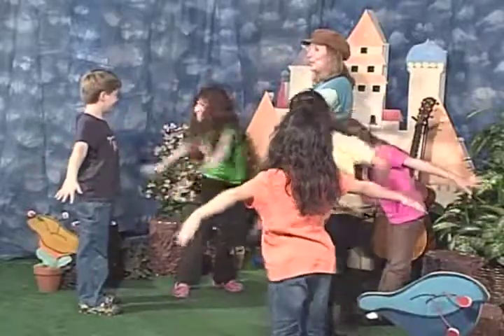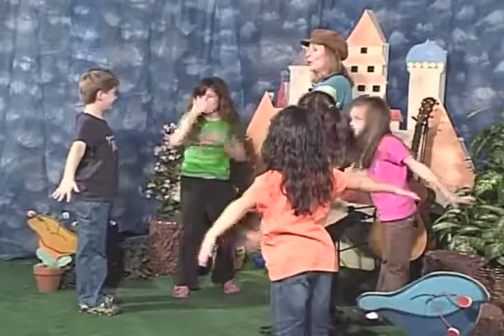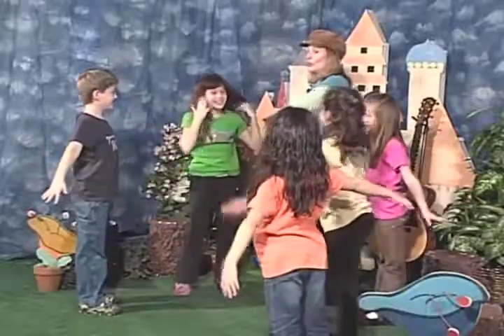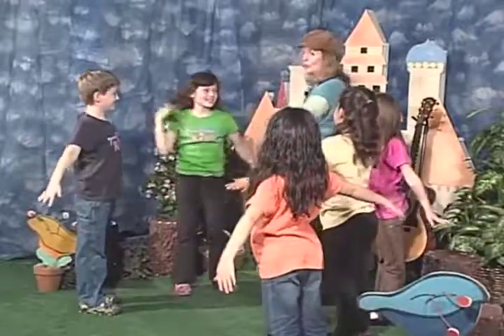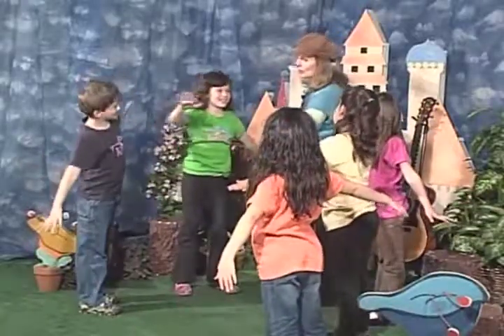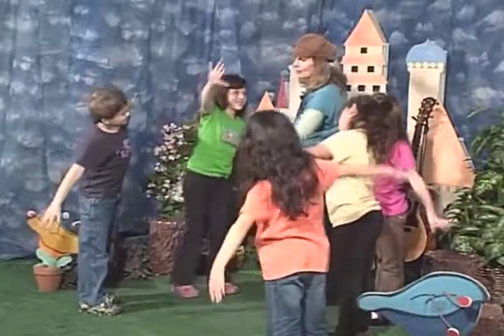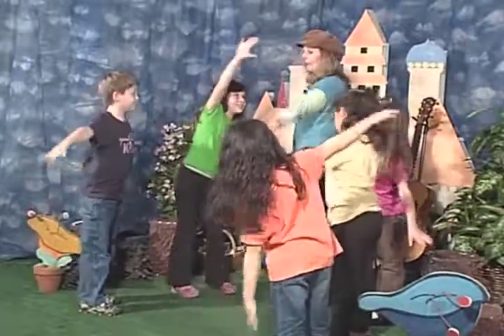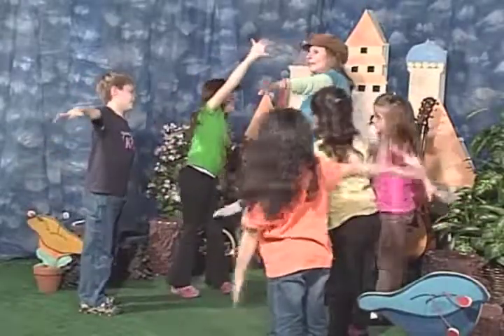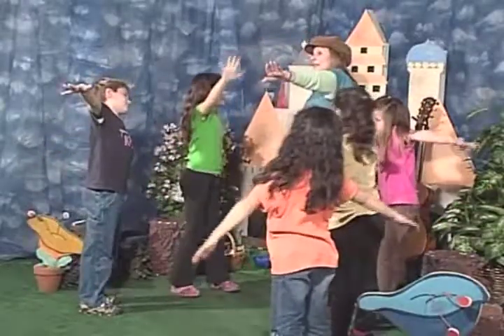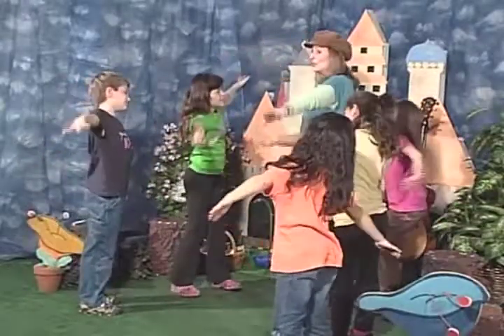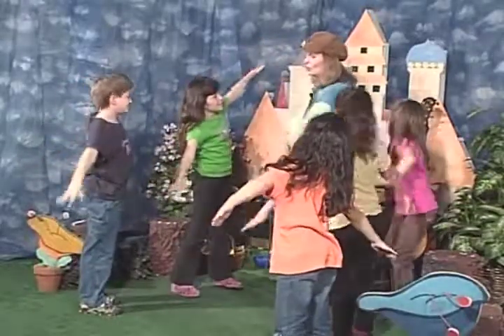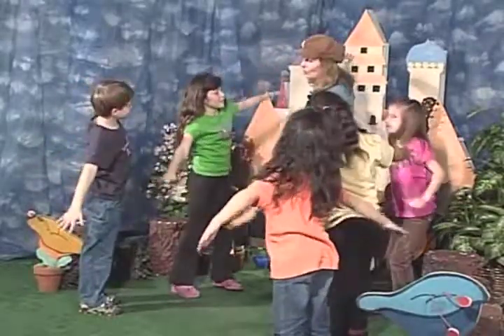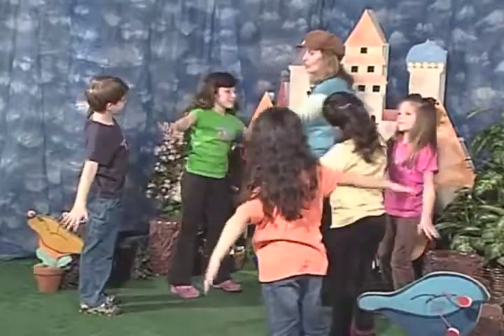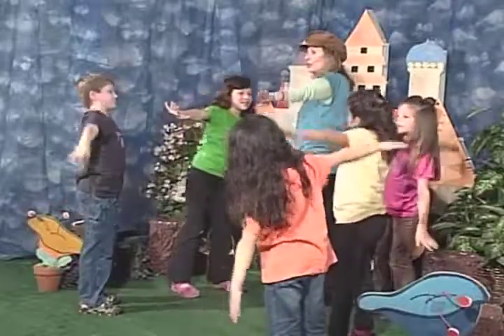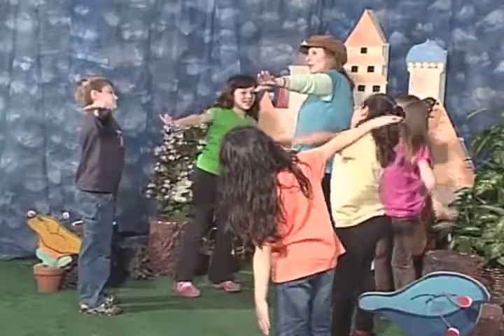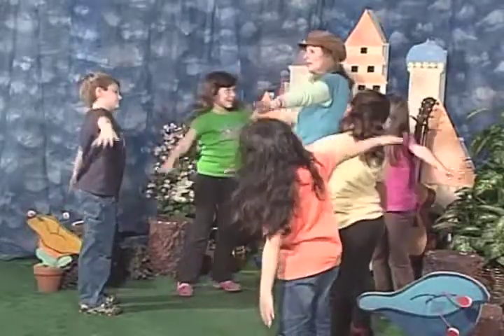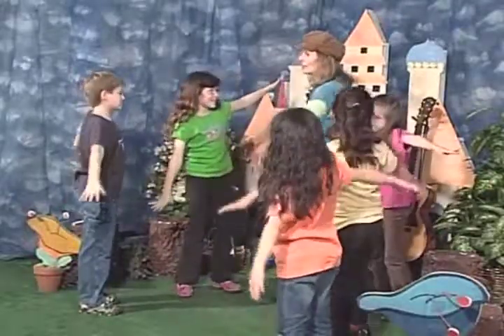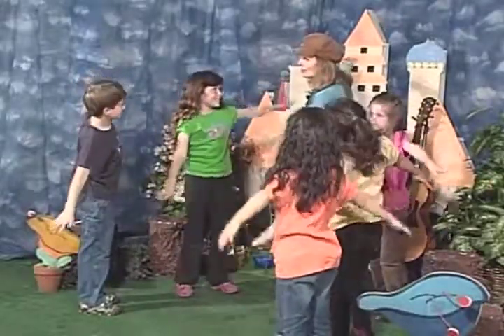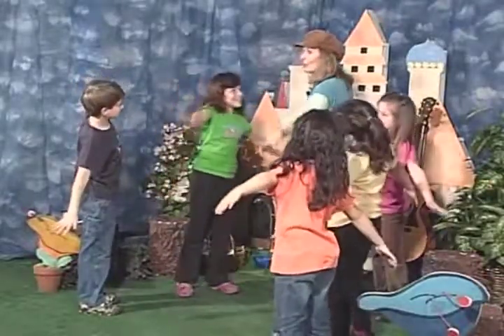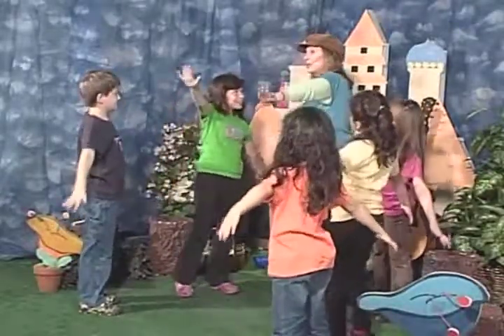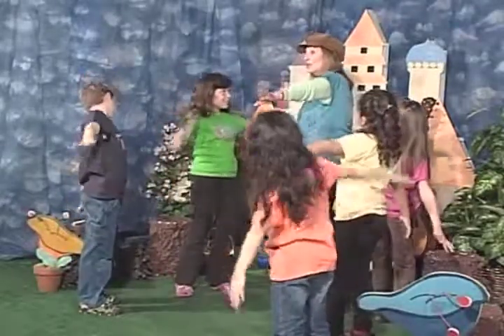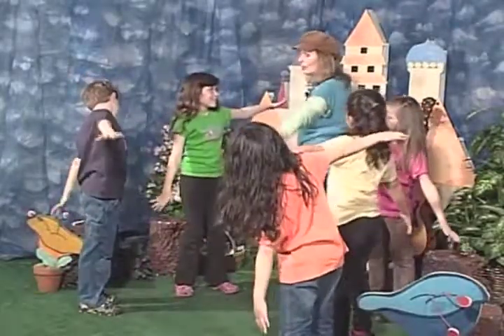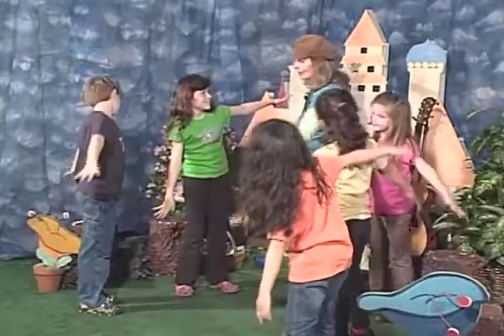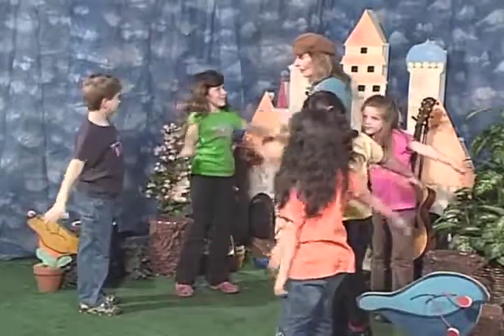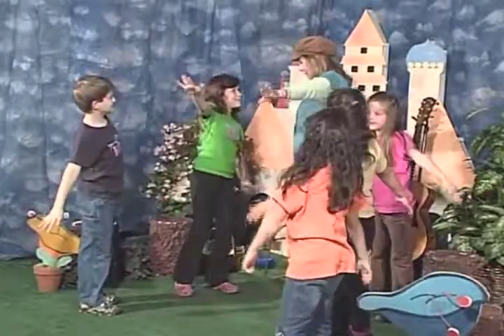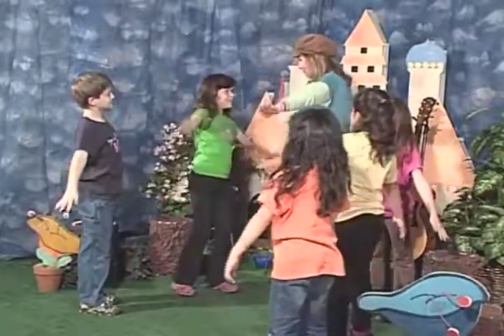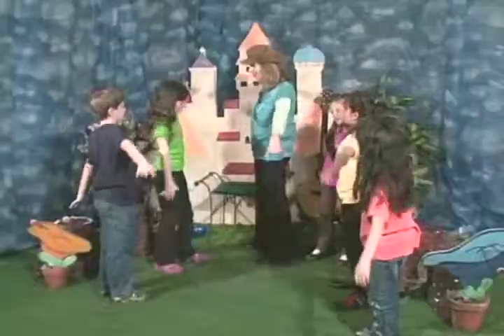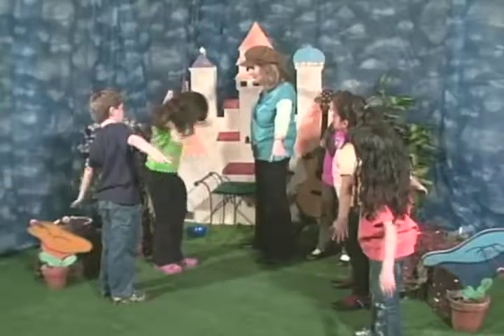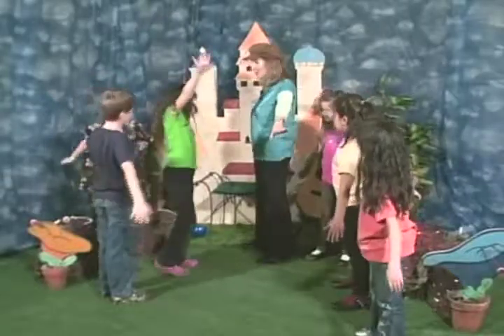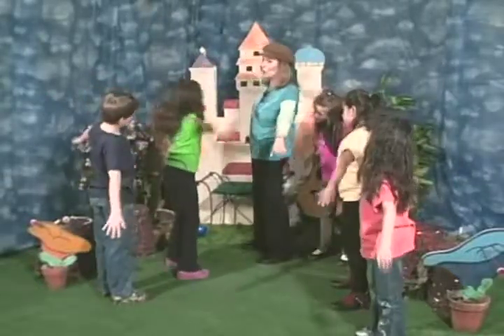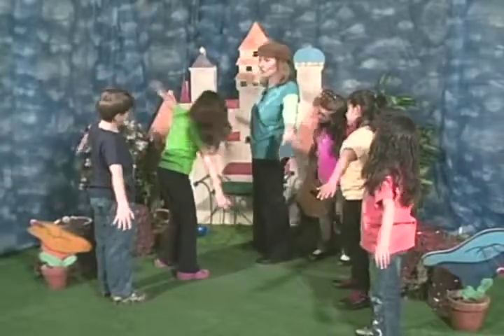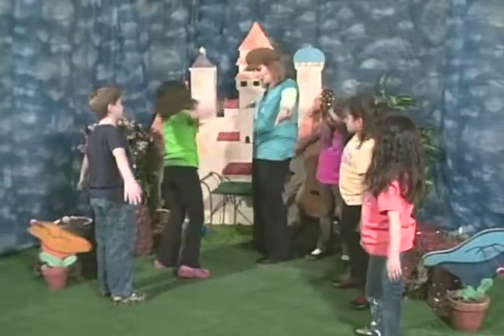Now what about roll? Roll is going to be like this. Yeah, you have to control all three of these in order to fly a plane, and that's what the Wright brothers discovered. You might be able to do all three at the same time — let's see if you can do all three at the same time.